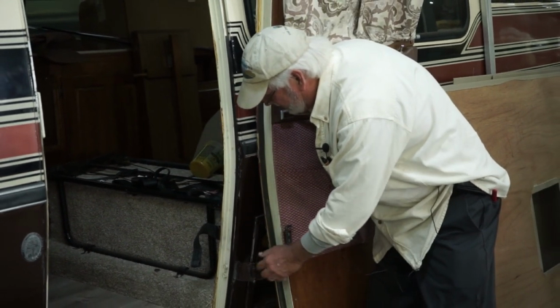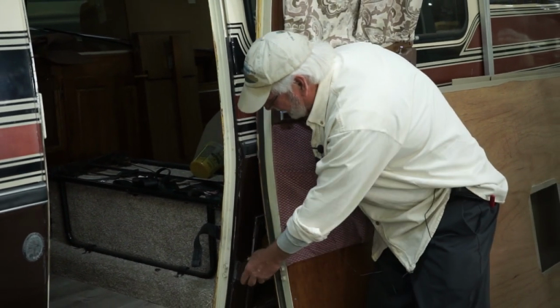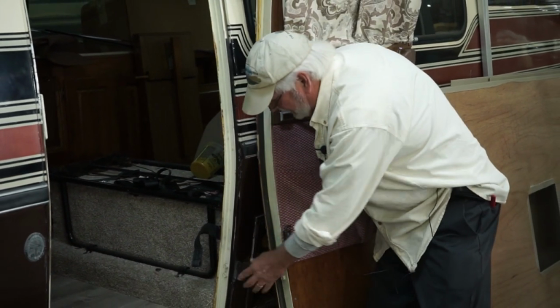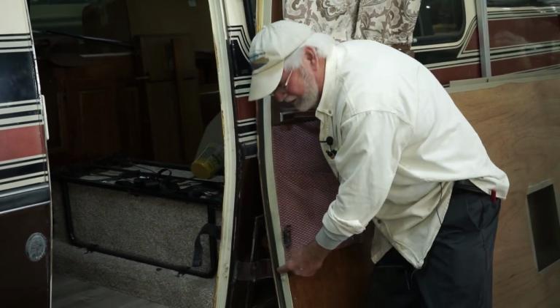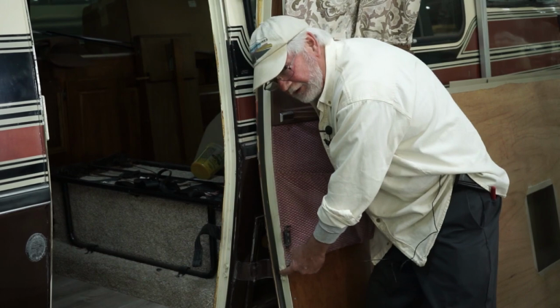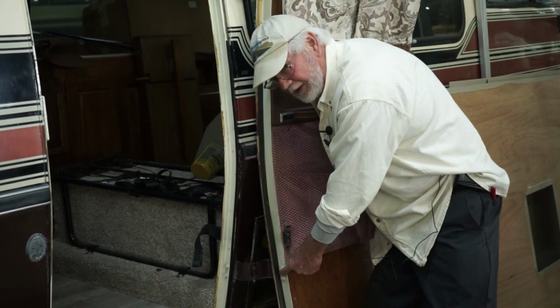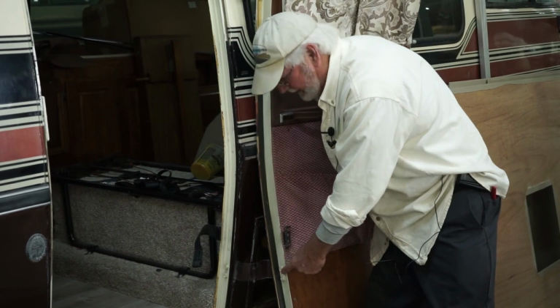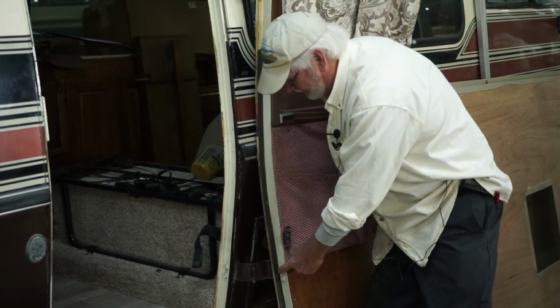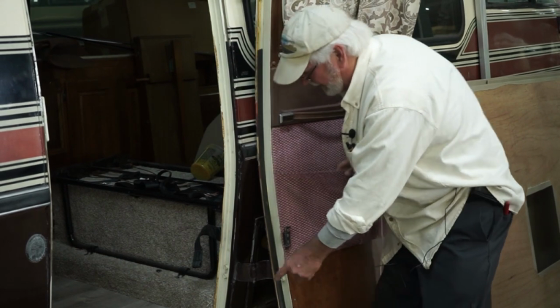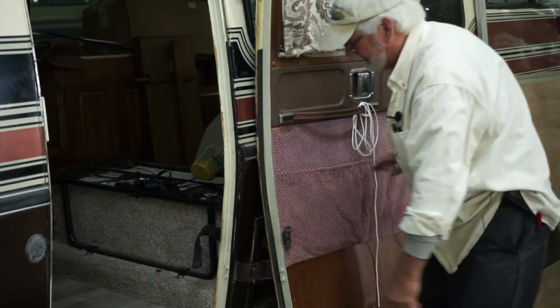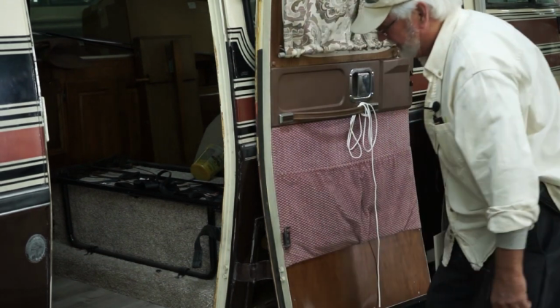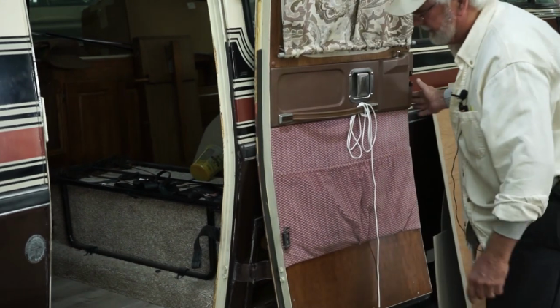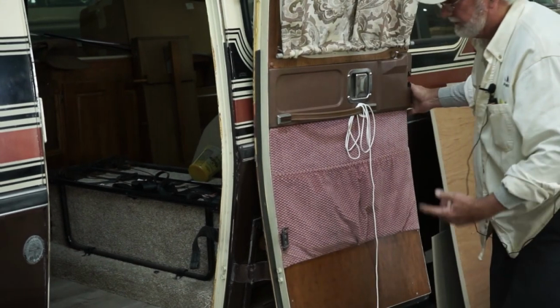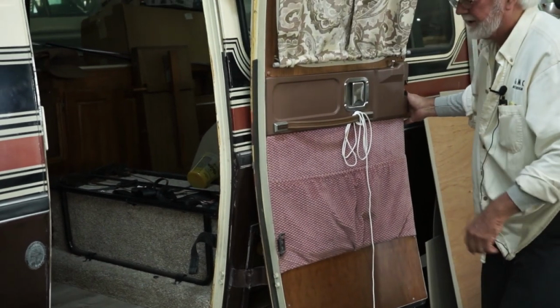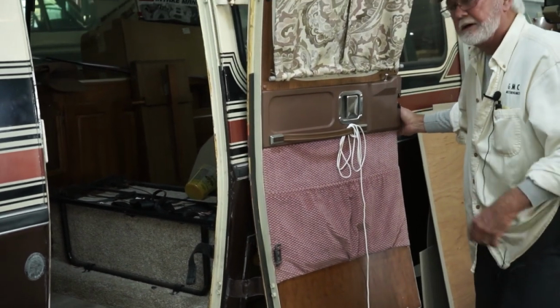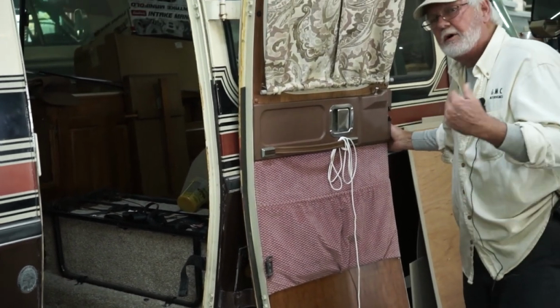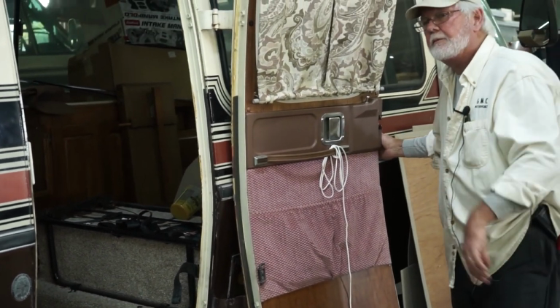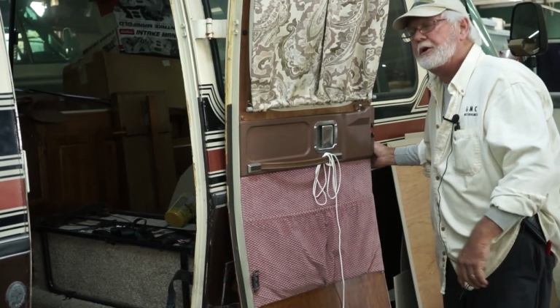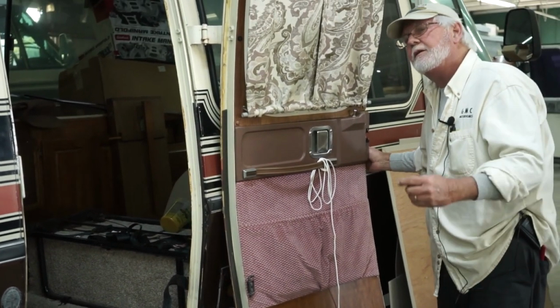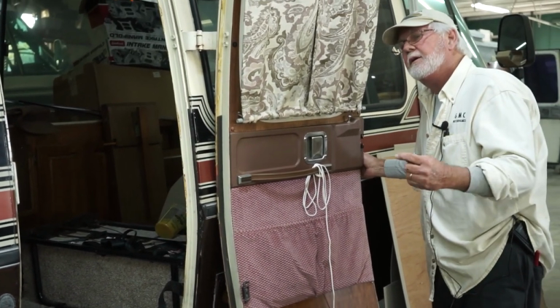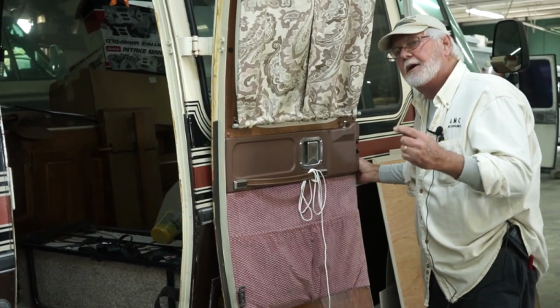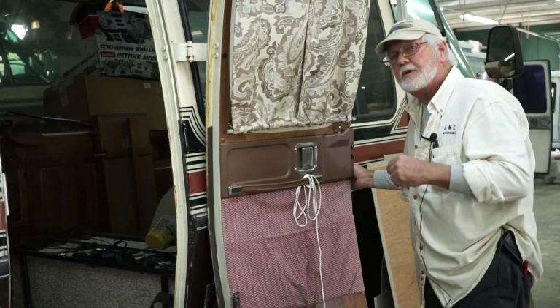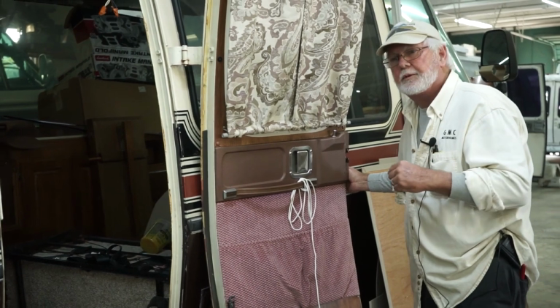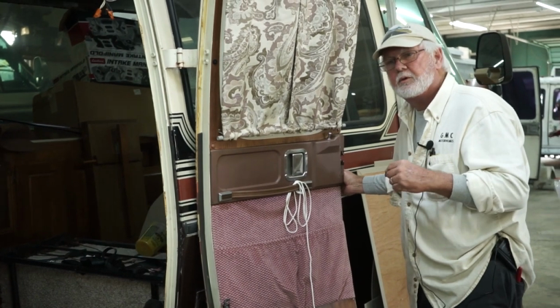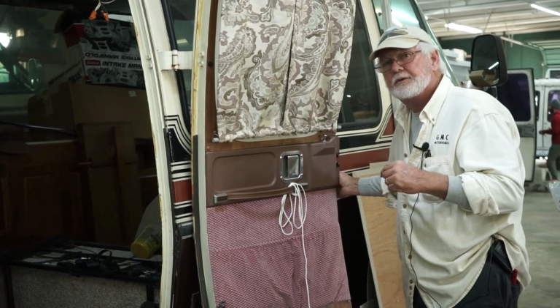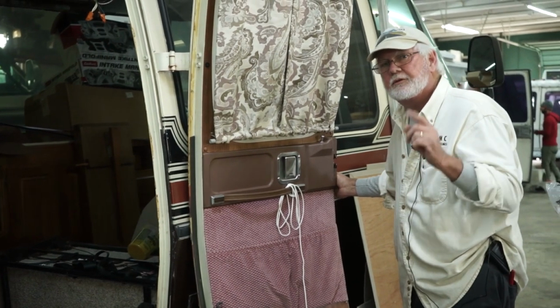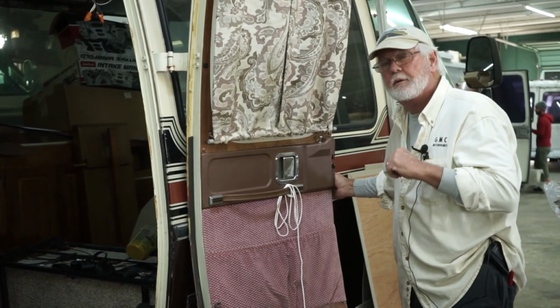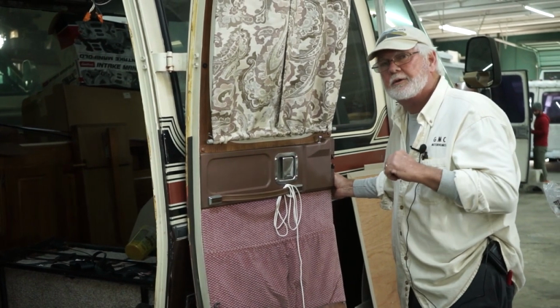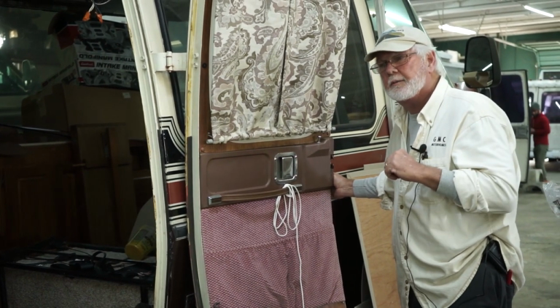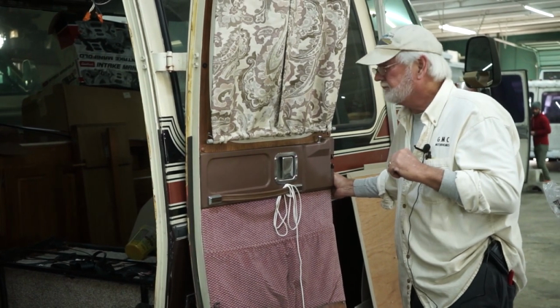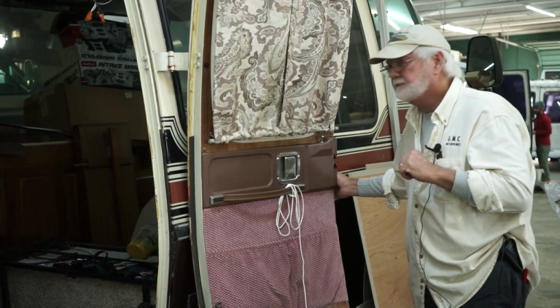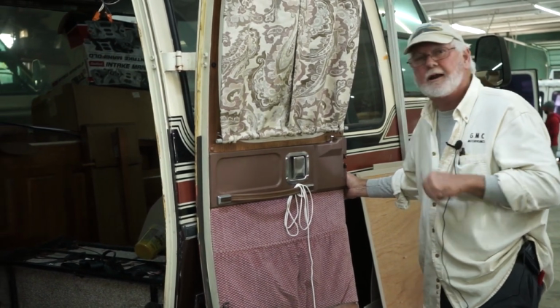The lower hinge takes all the hit. I'm going to show you another couple of doors to show you what I'm talking about.